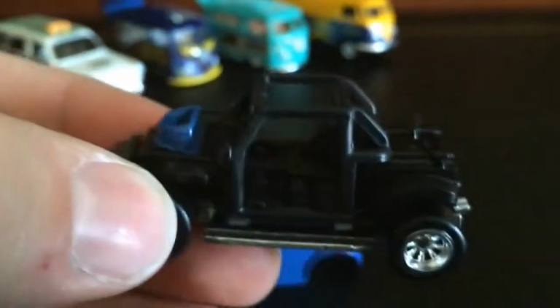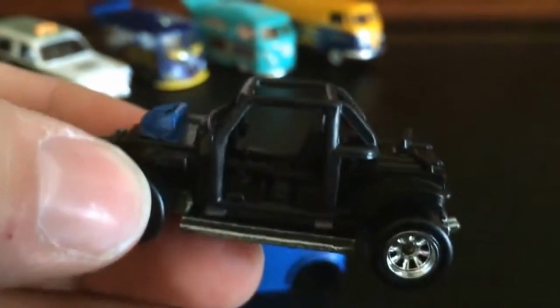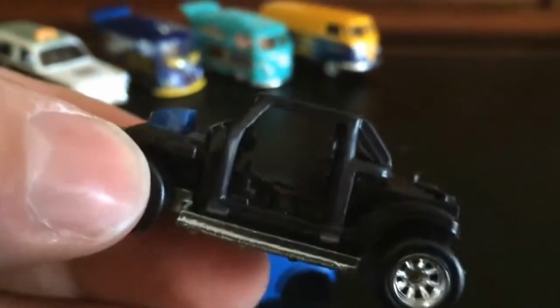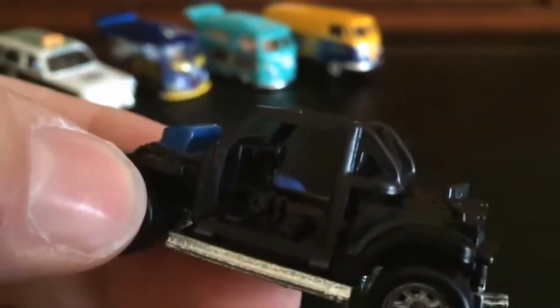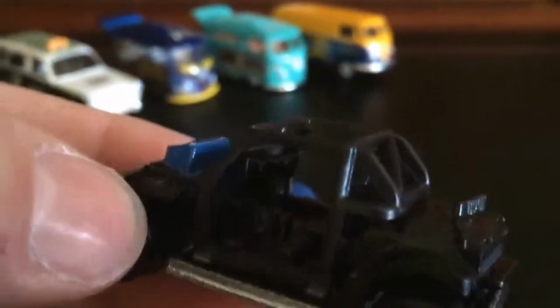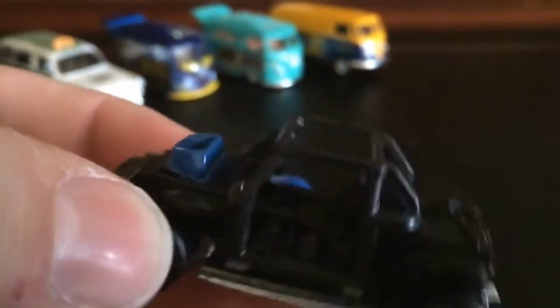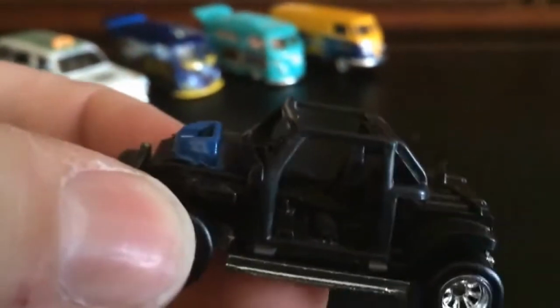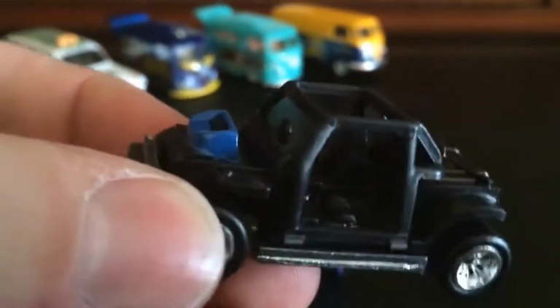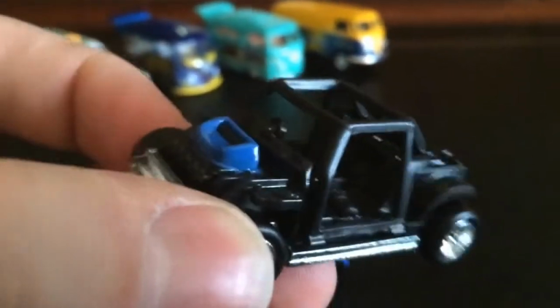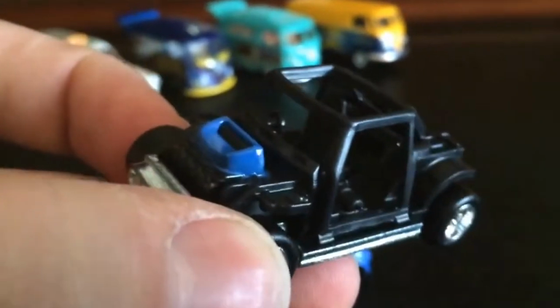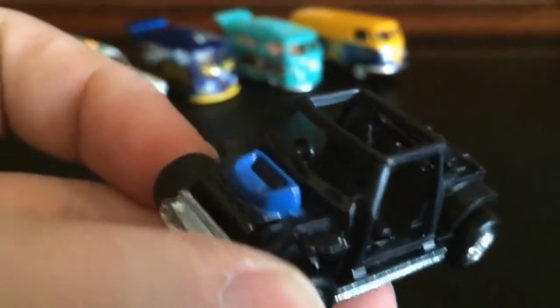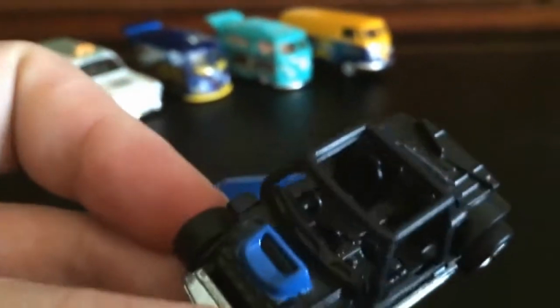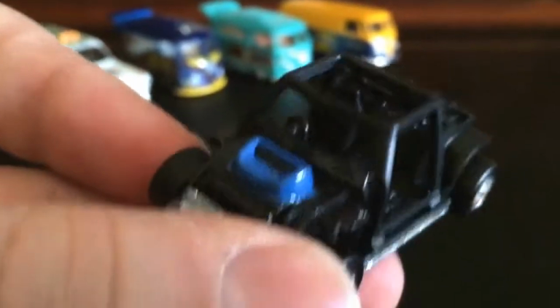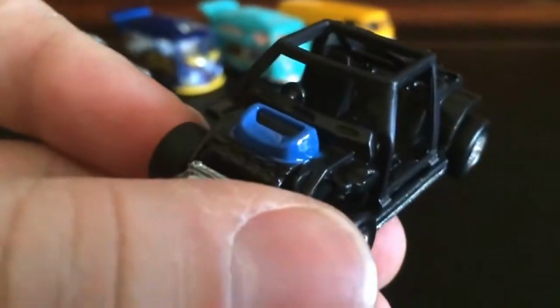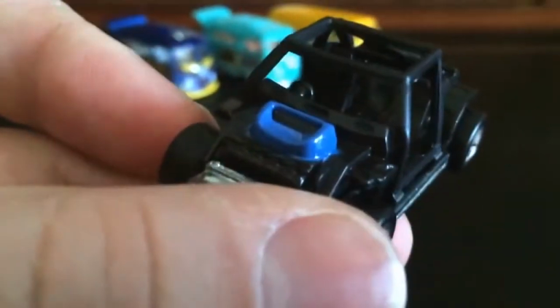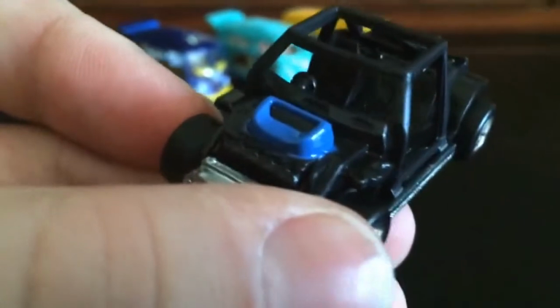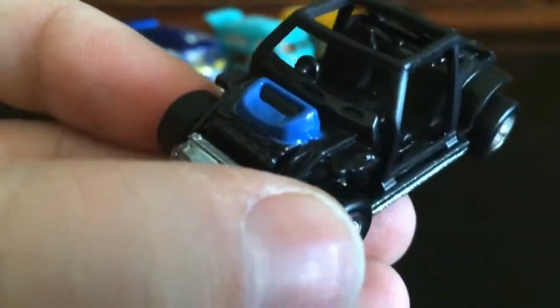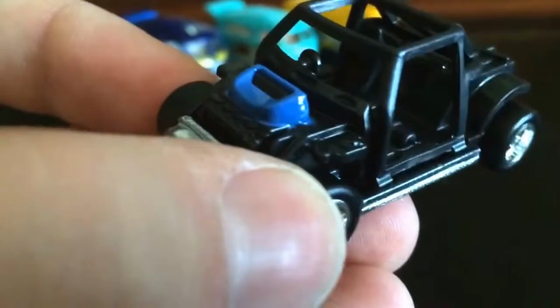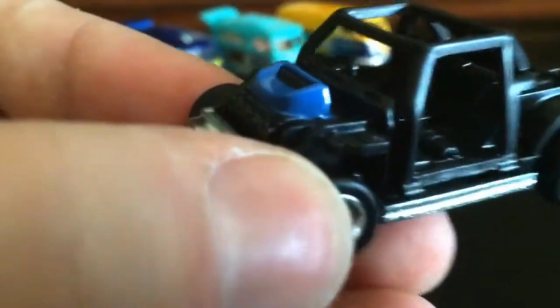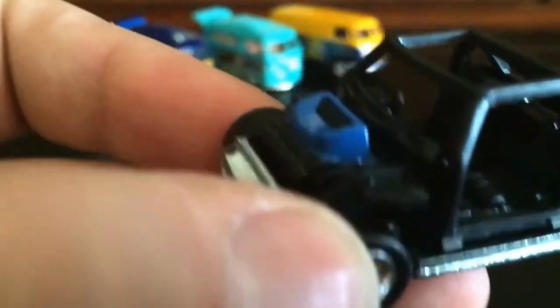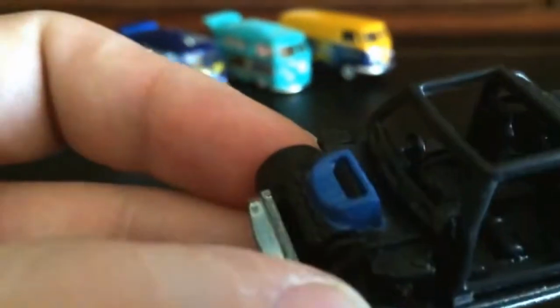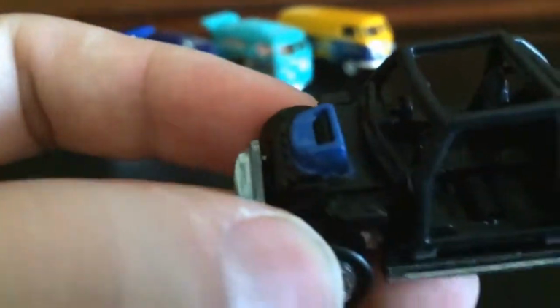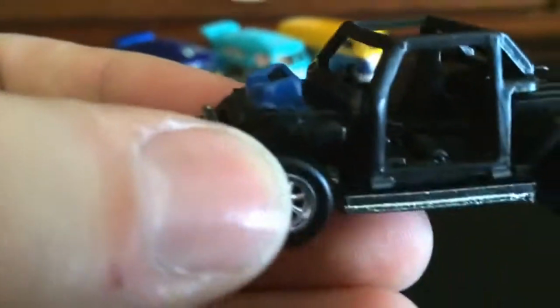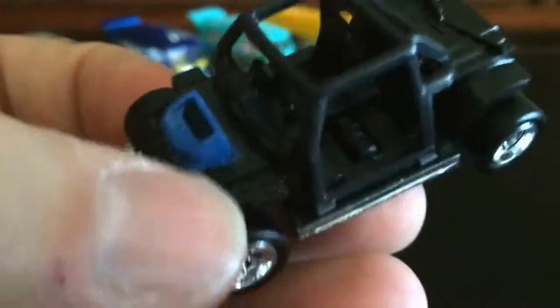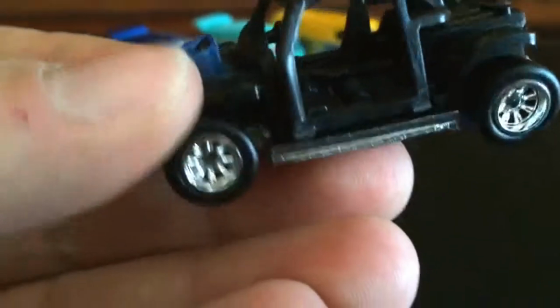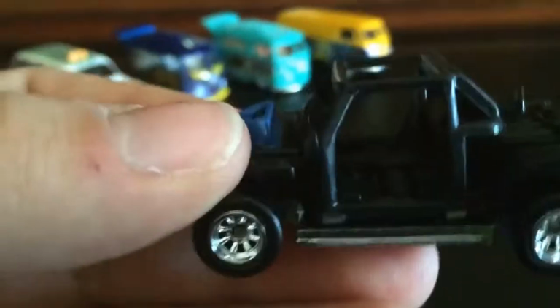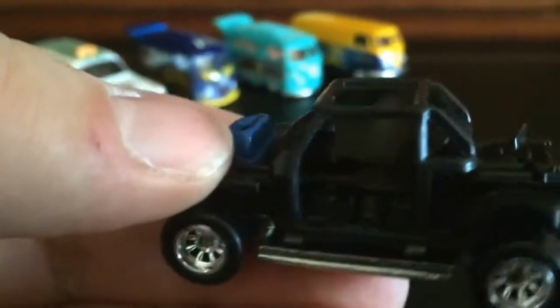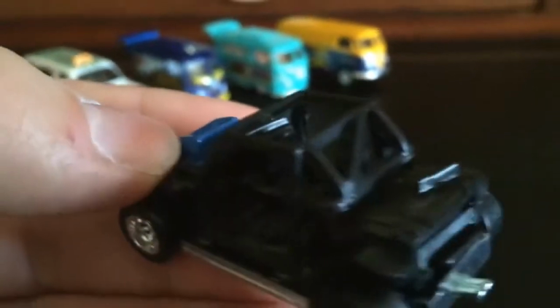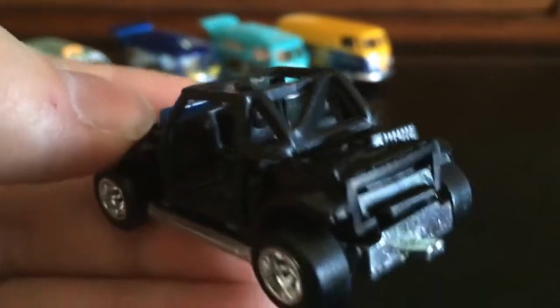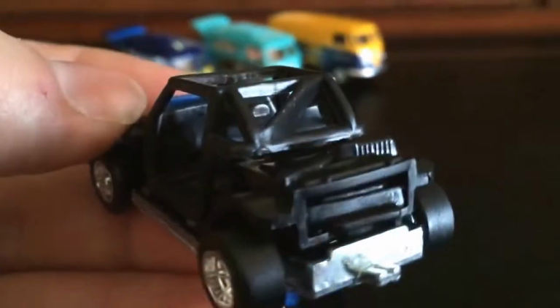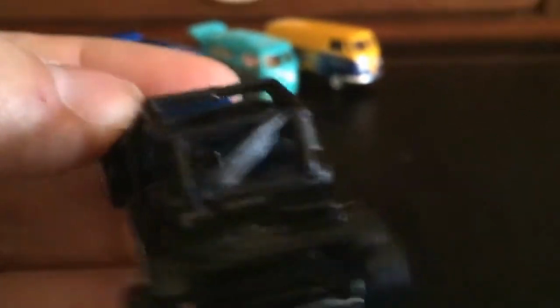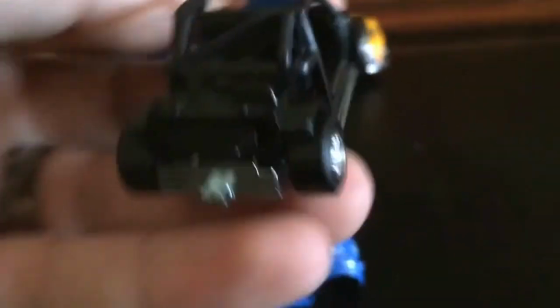Right up close. See the little steering wheel on the right side? Looks like a little air cleaner type thing, like on the front by the engine. Pretty neat little car.